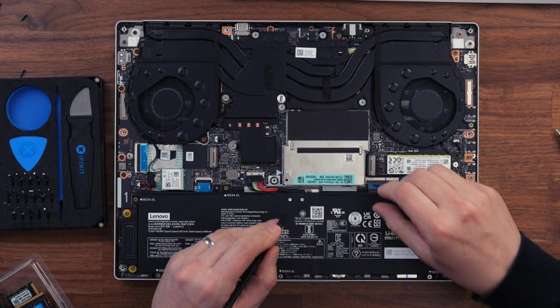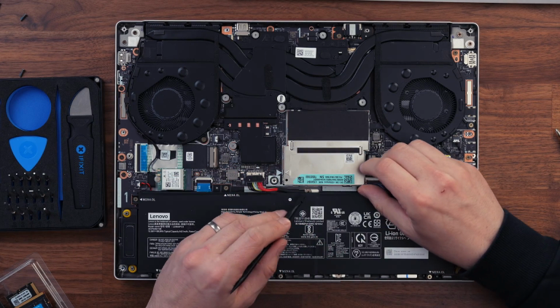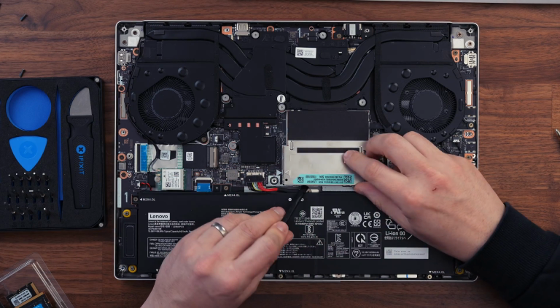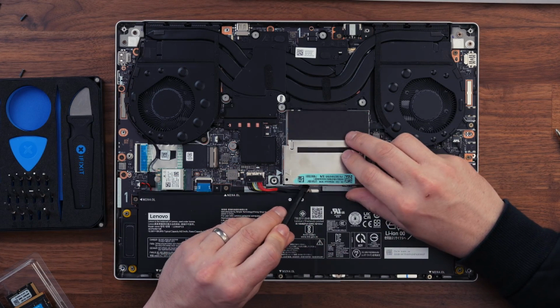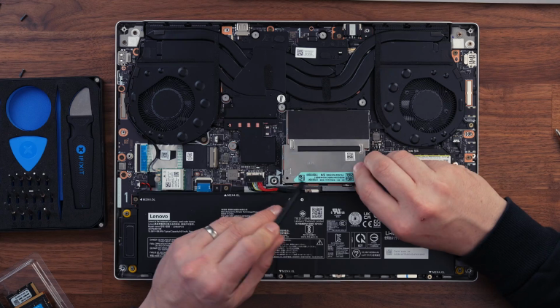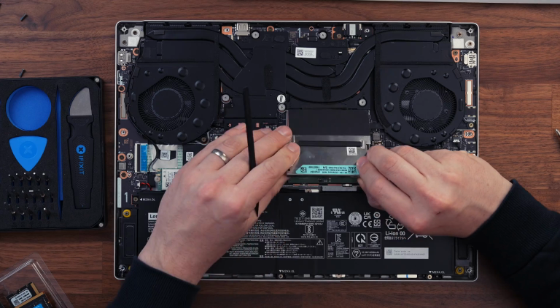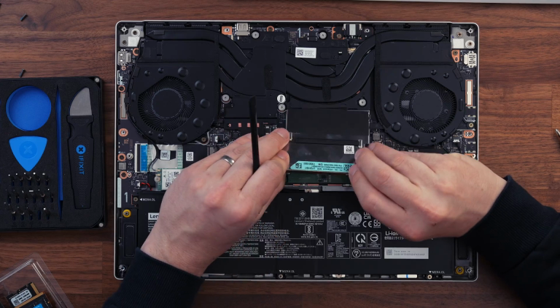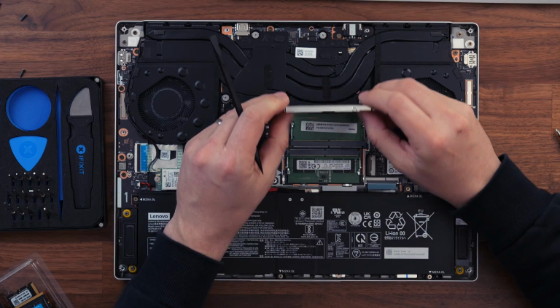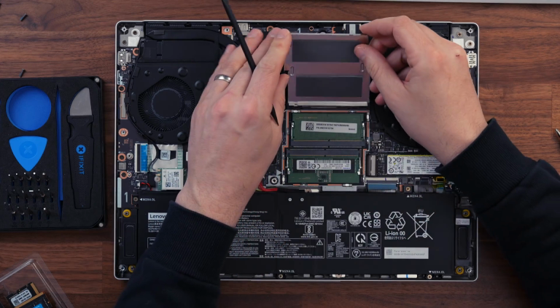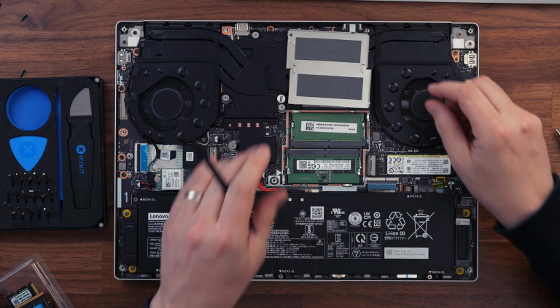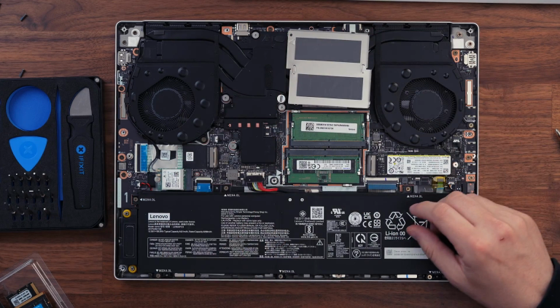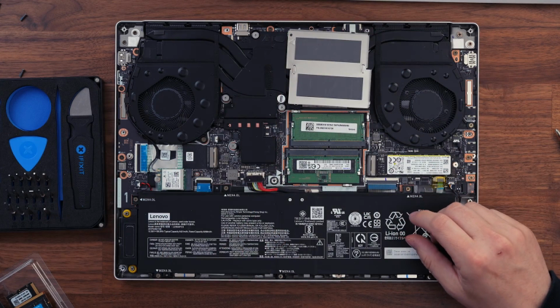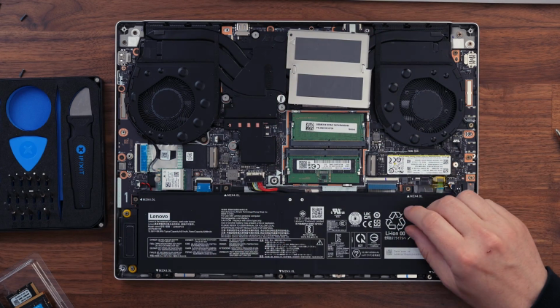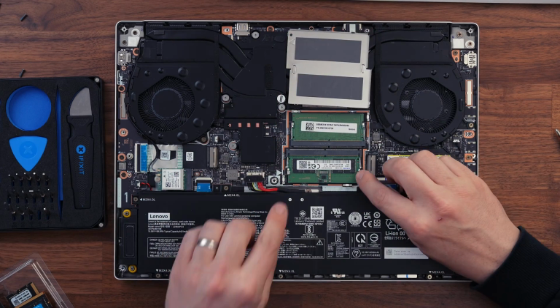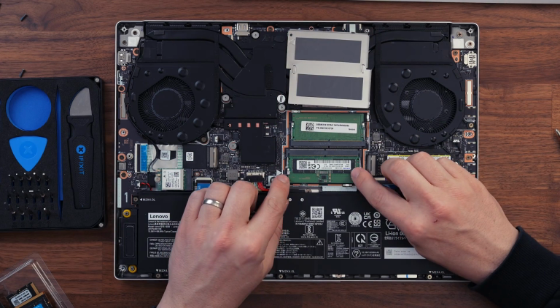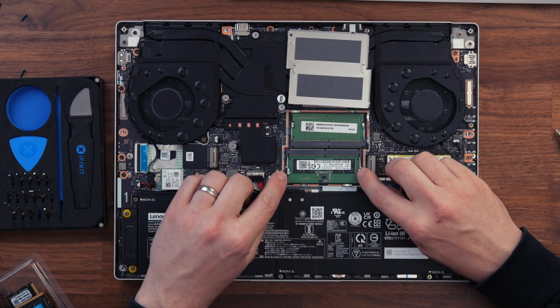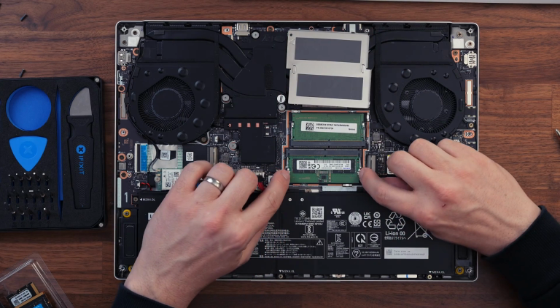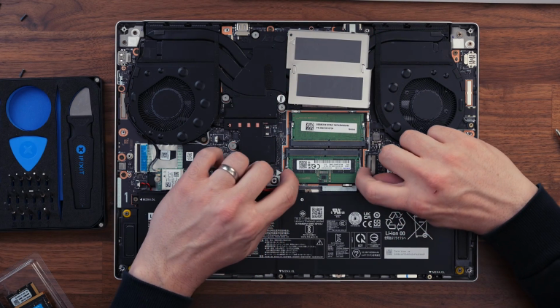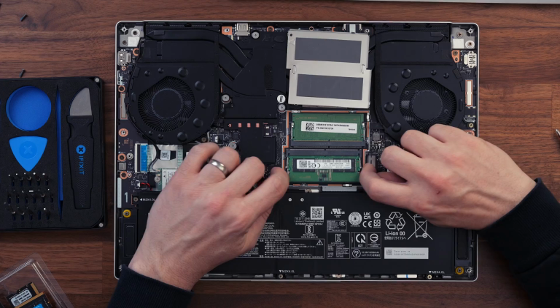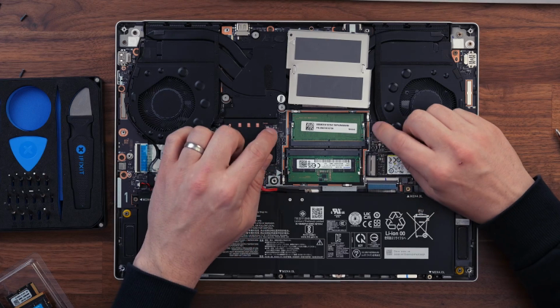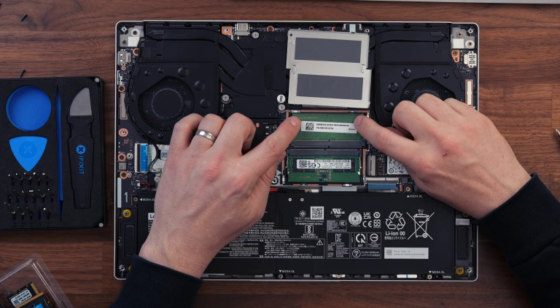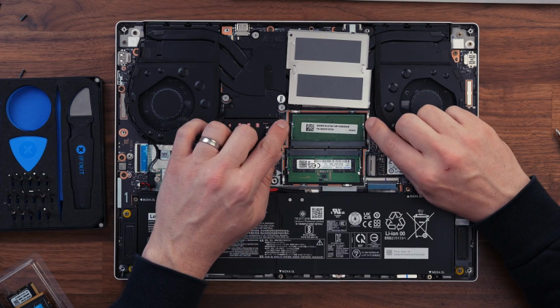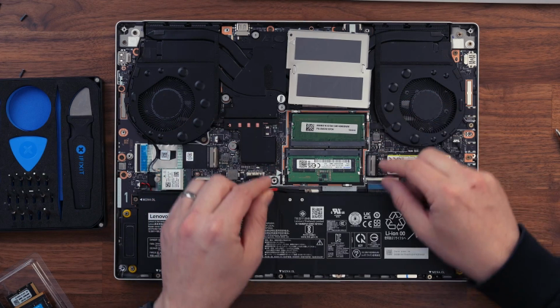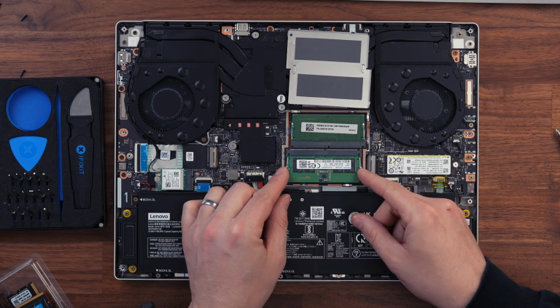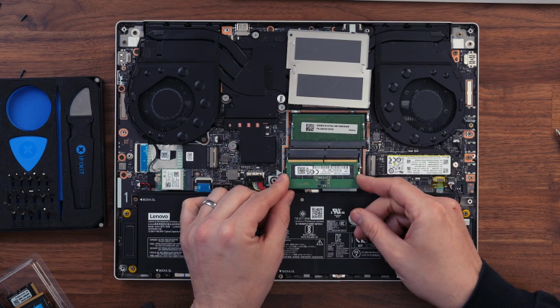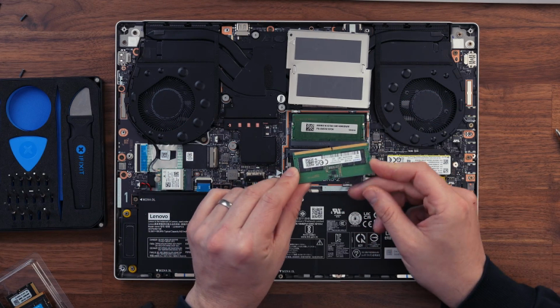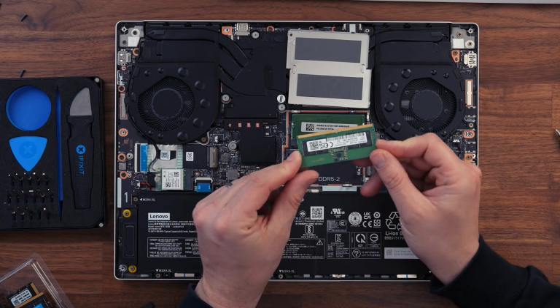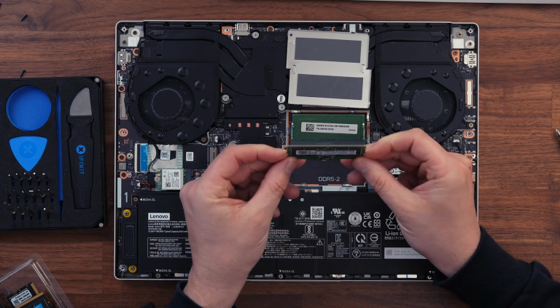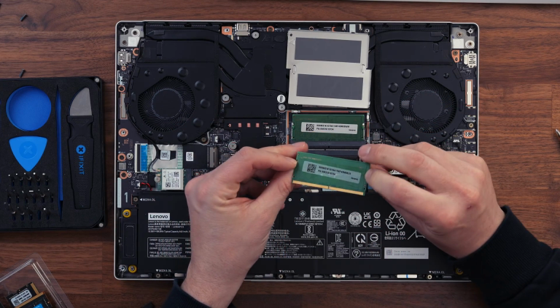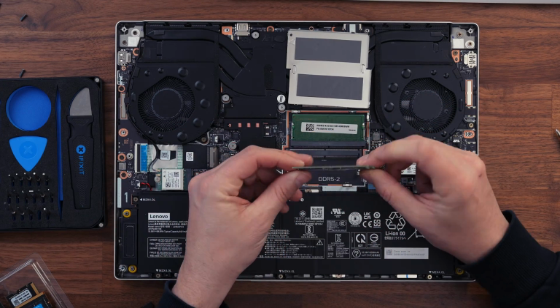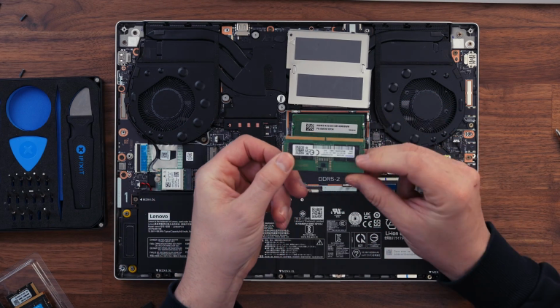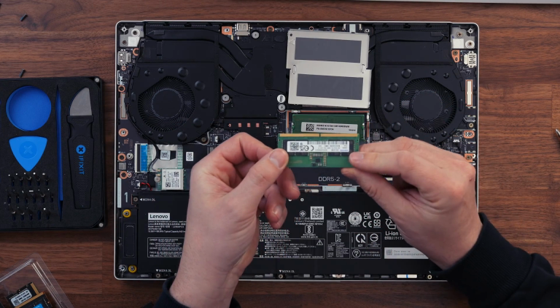To start testing the RAM, use your spudger to lift the RAM plate off — it's held in with some little metal clips. To remove the existing RAM, pull the little clips away from the RAM sticks and the RAM chip will pop up, allowing you to slide it out.